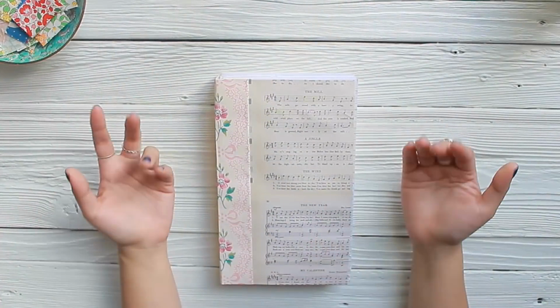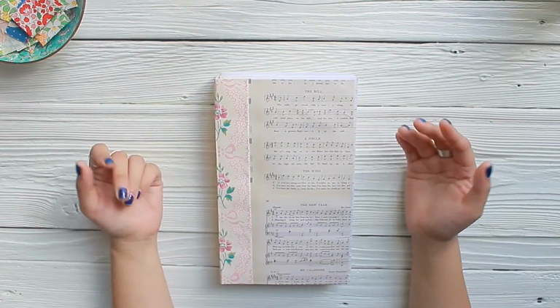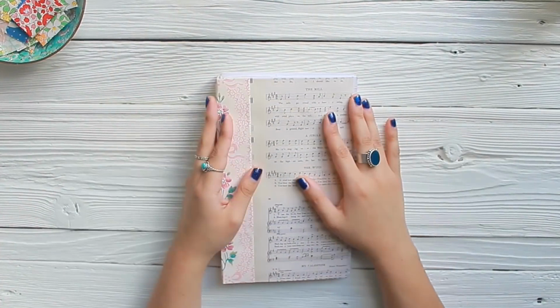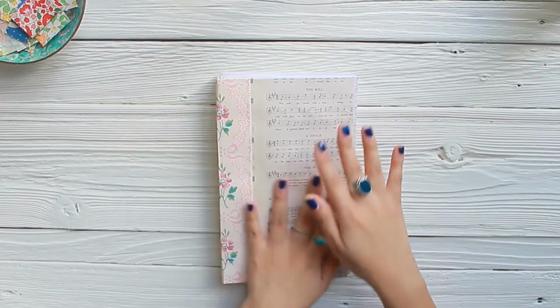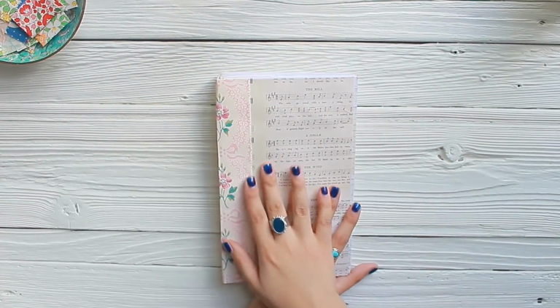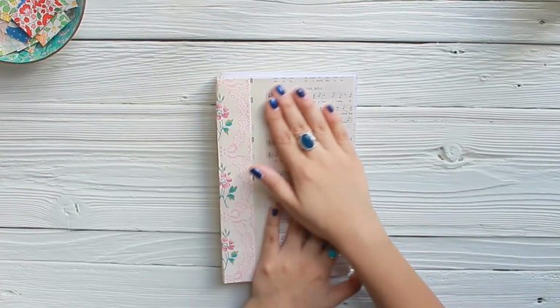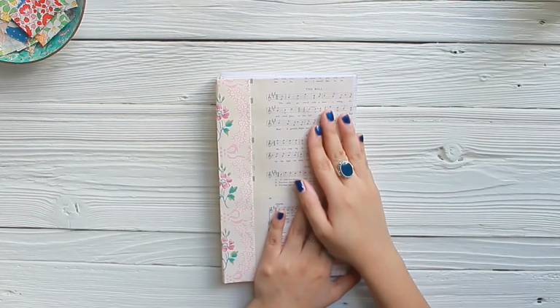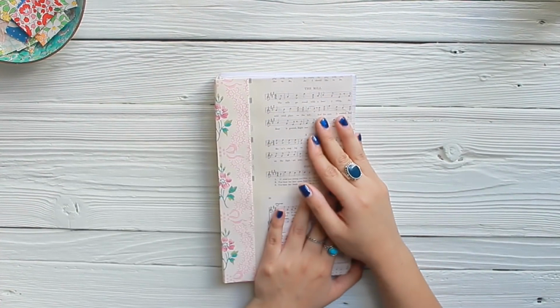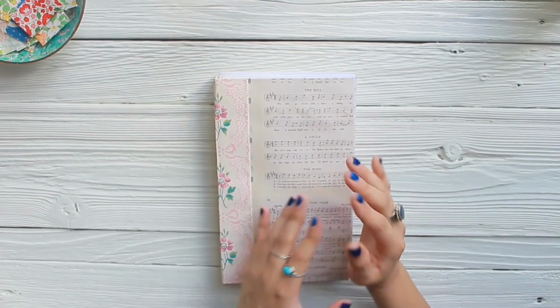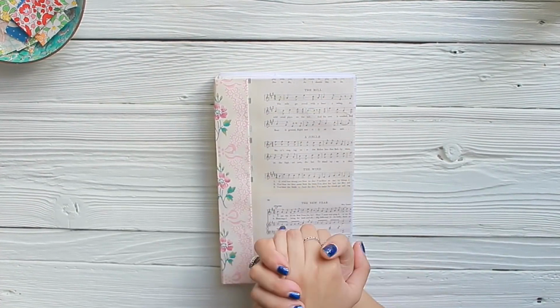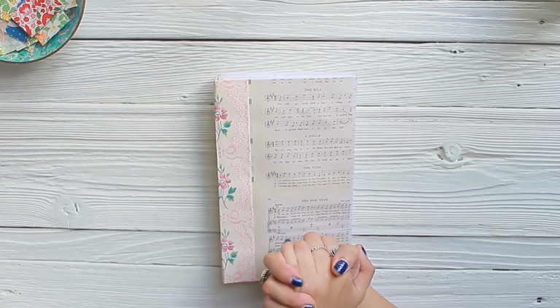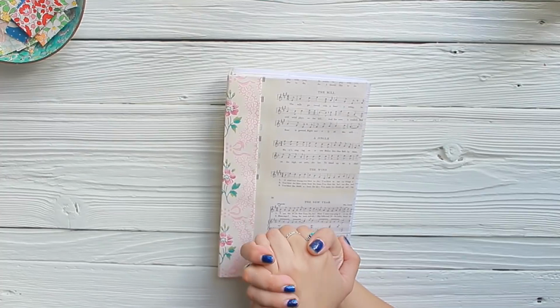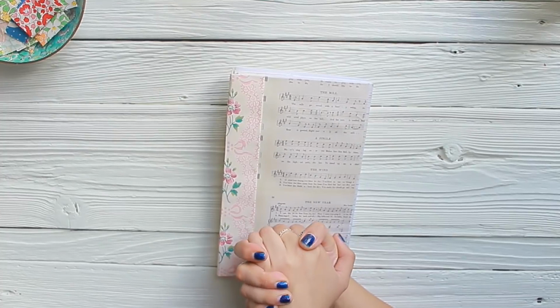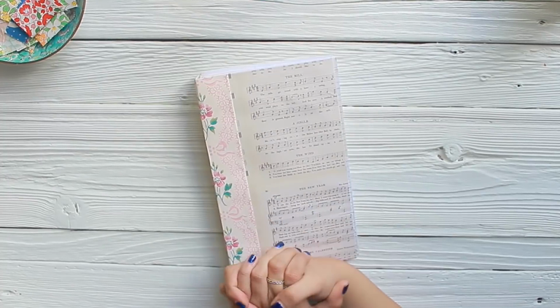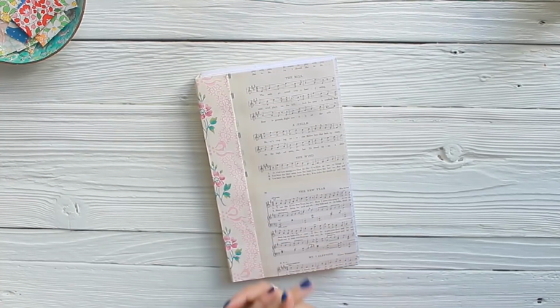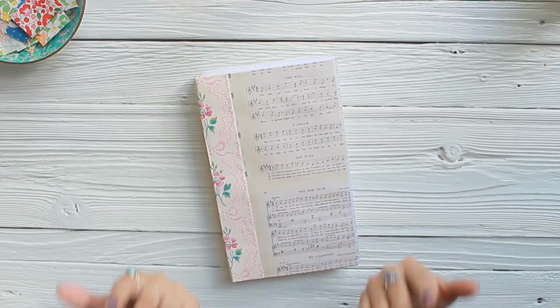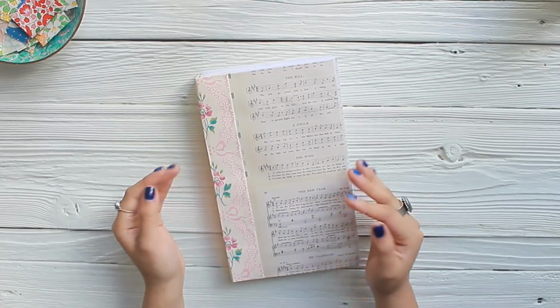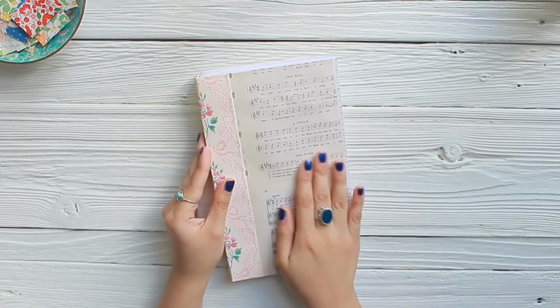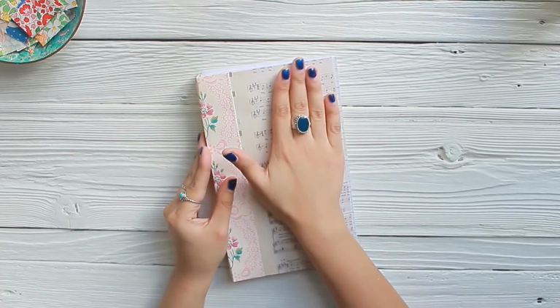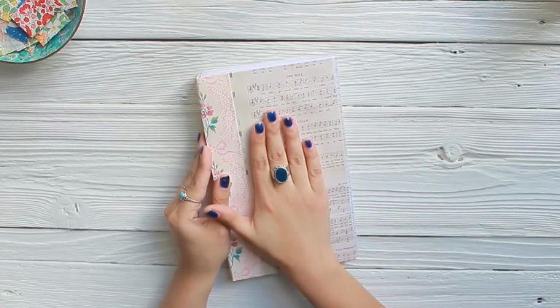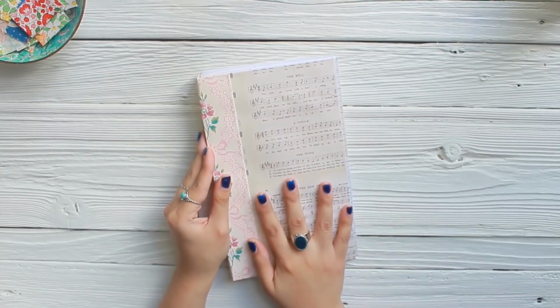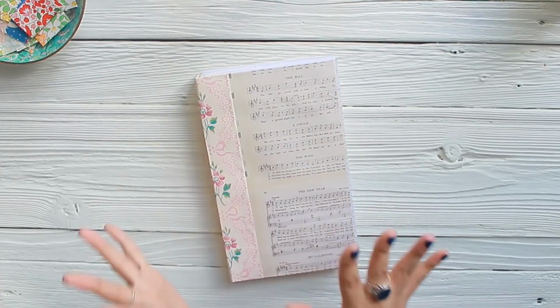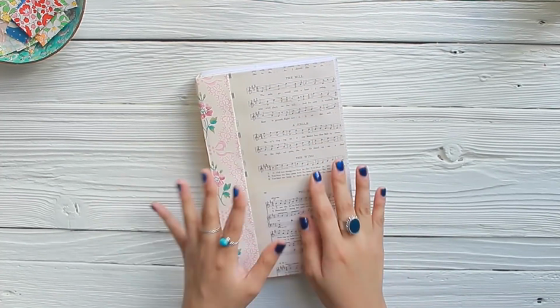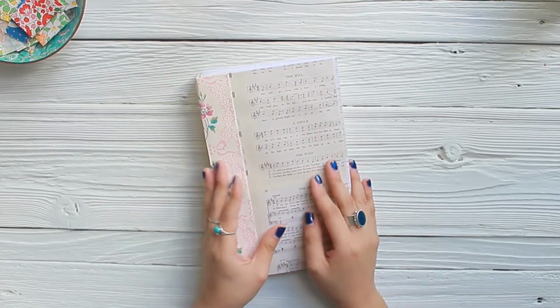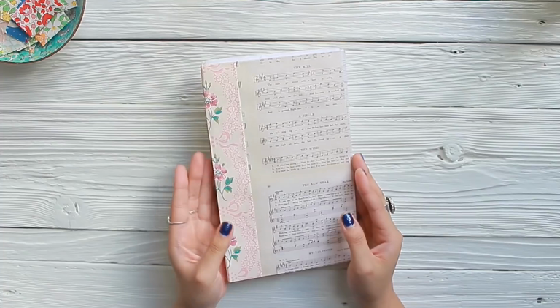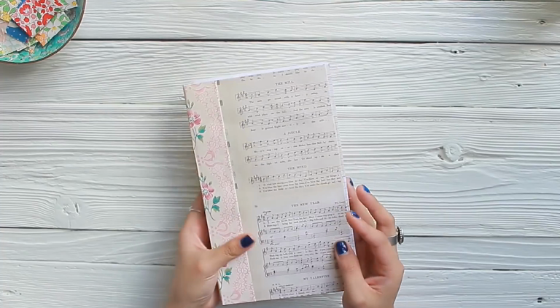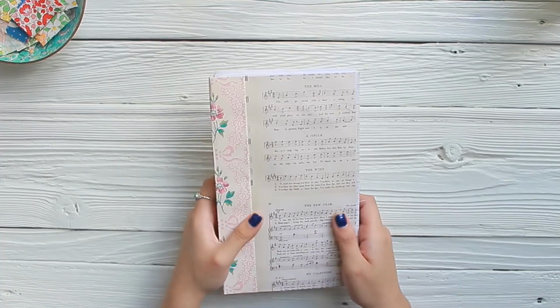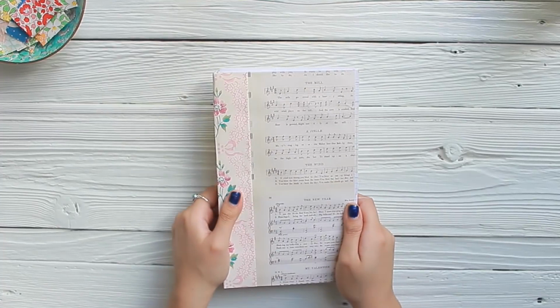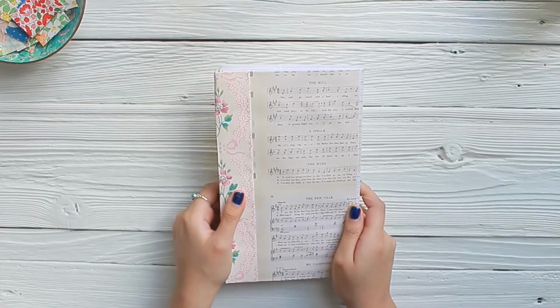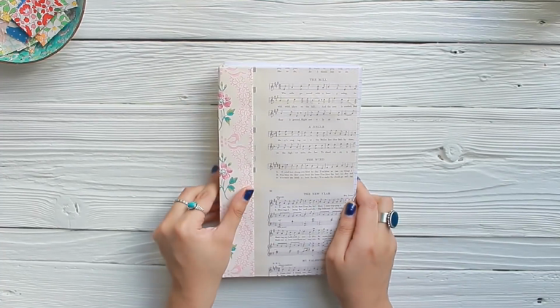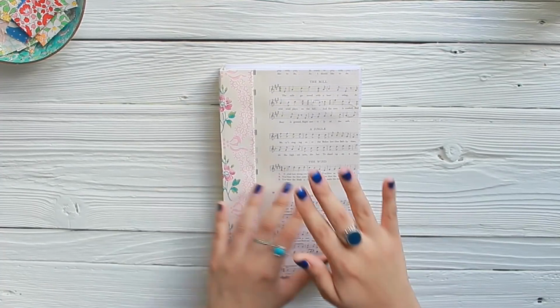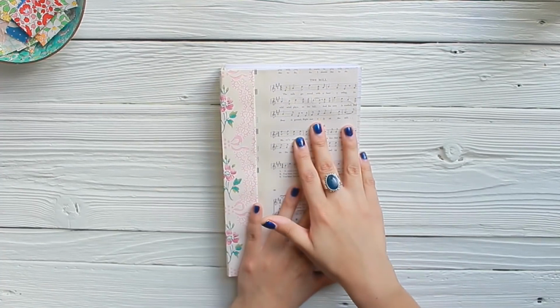Hello everybody! Welcome back to Amity Bloom. I am so happy to have you back again. My name is Nazzy for those of you who are new, and today we are going to be working in our bullet journals.